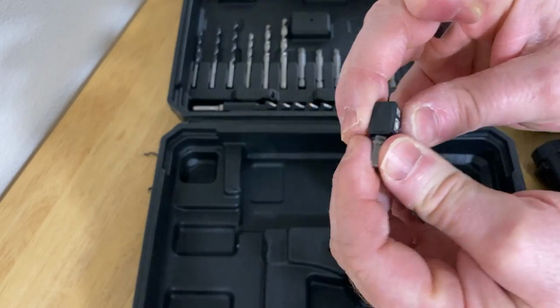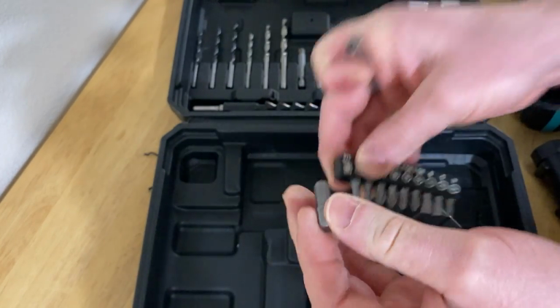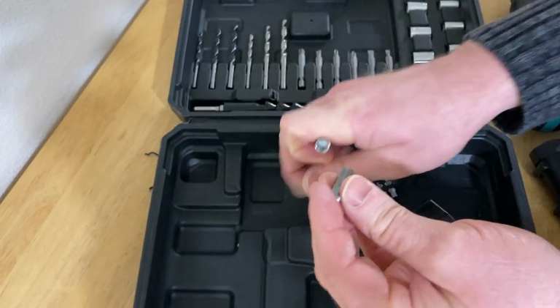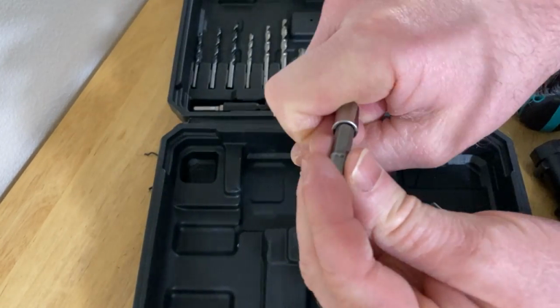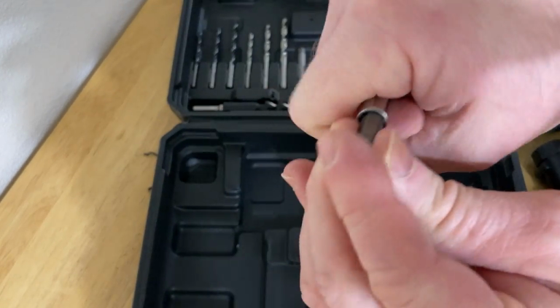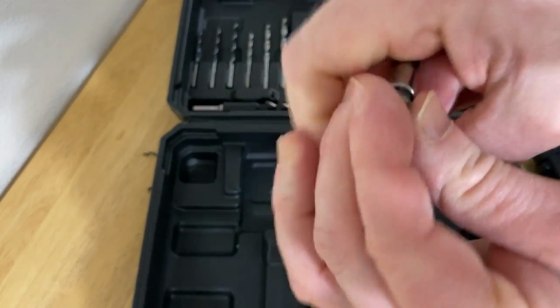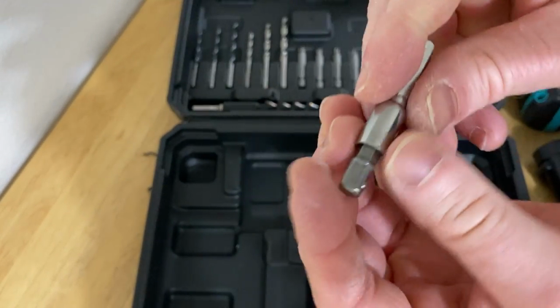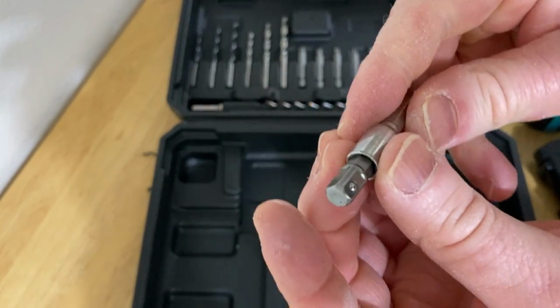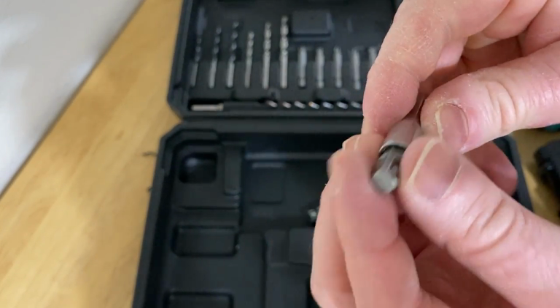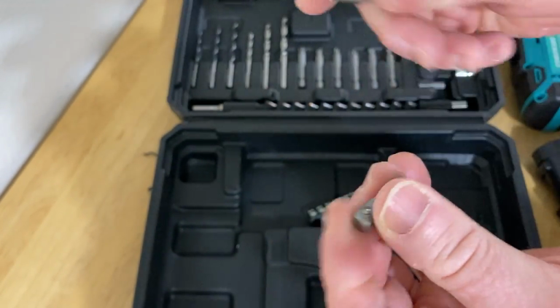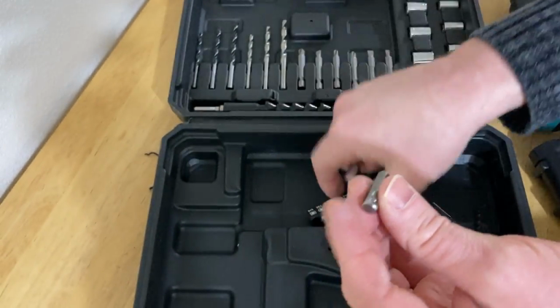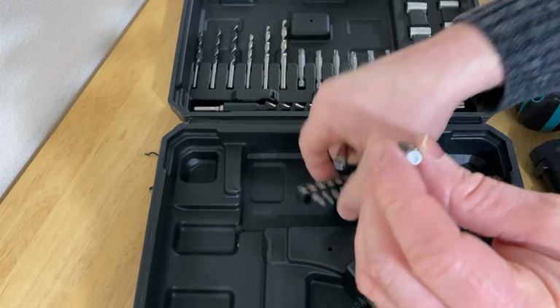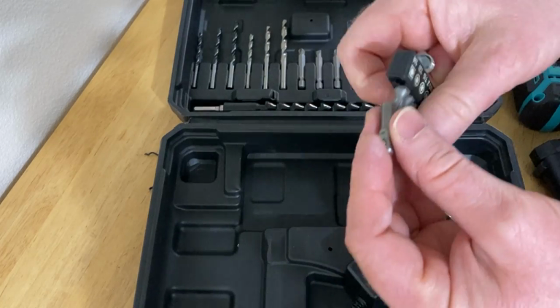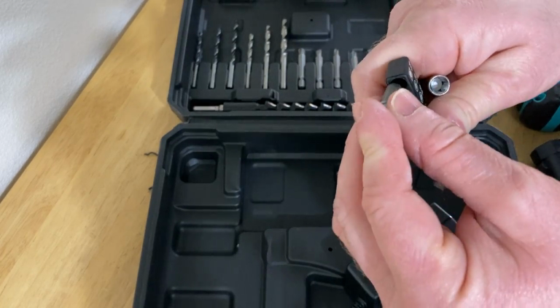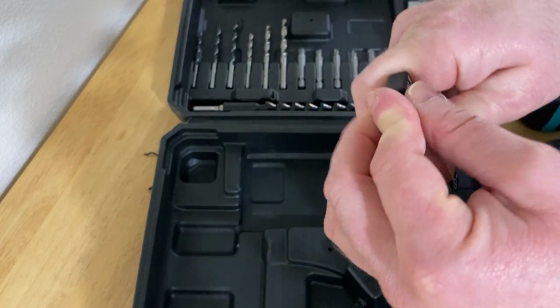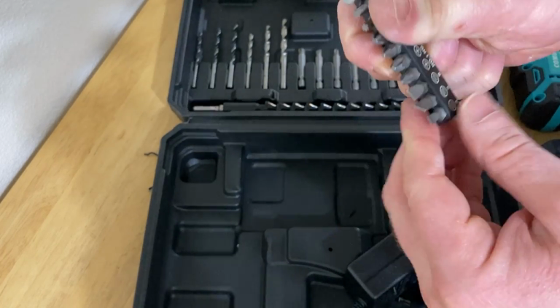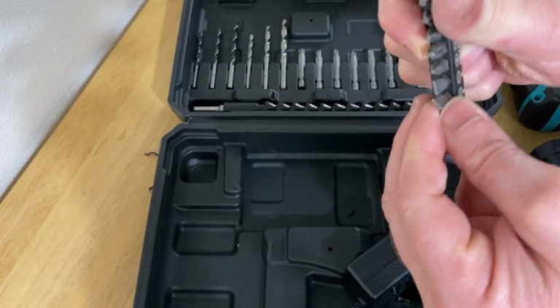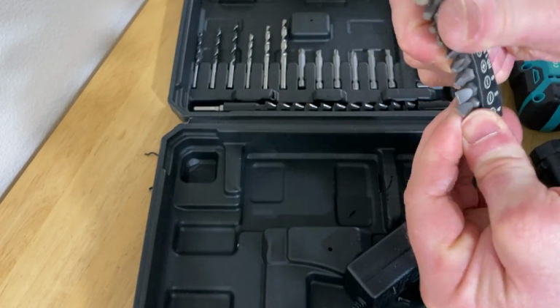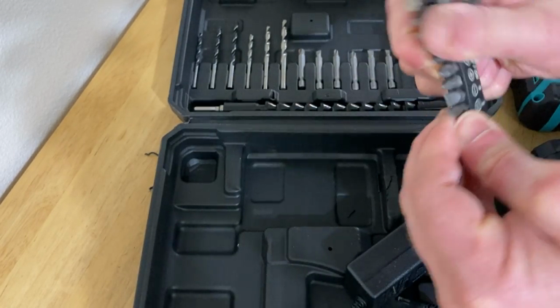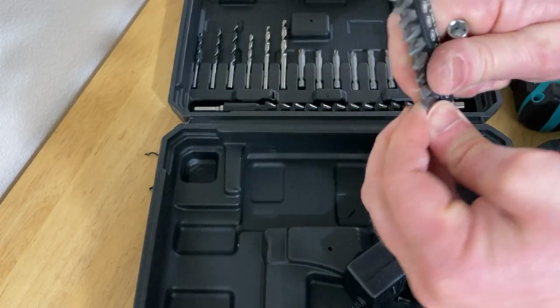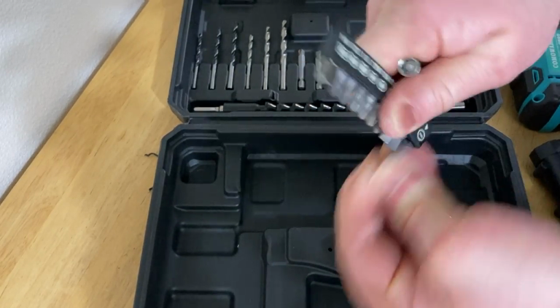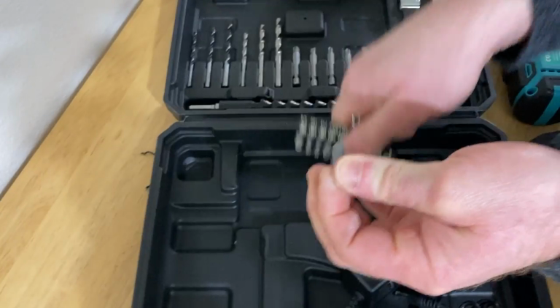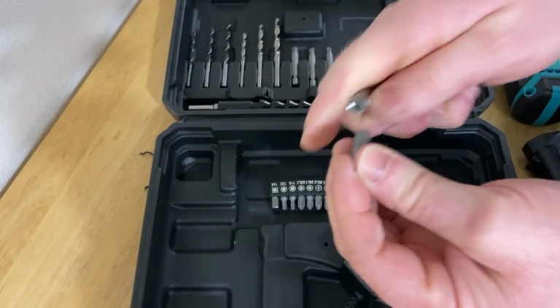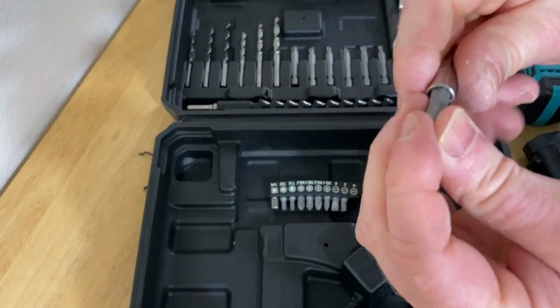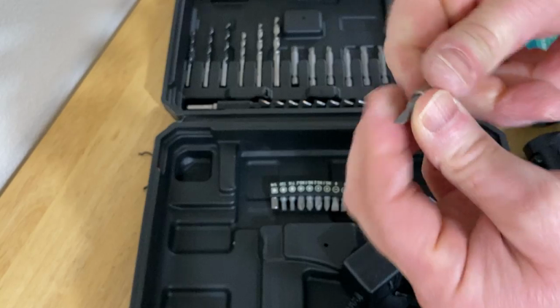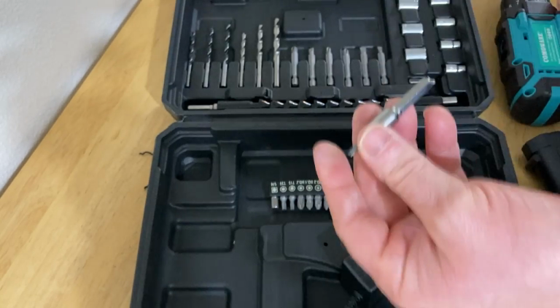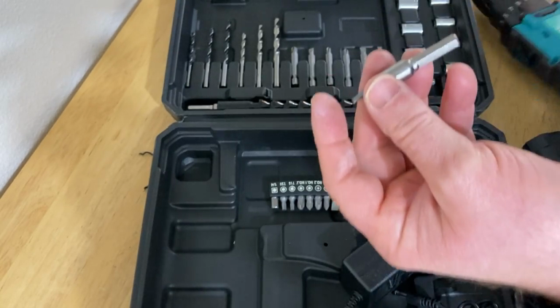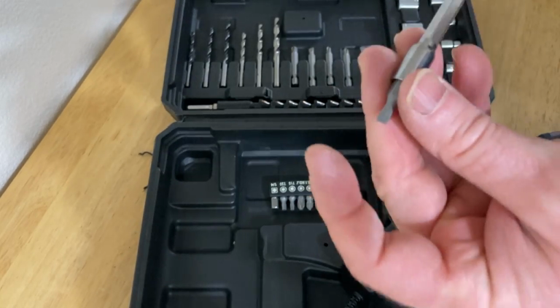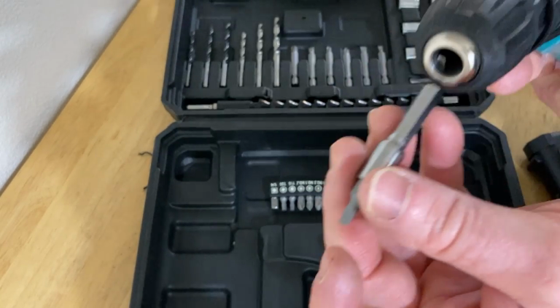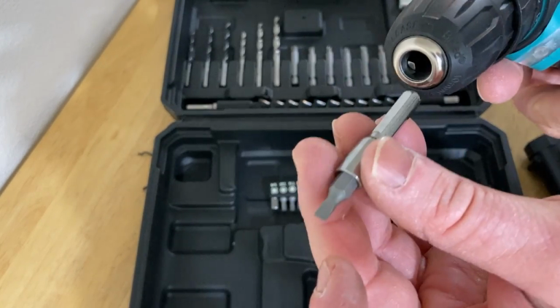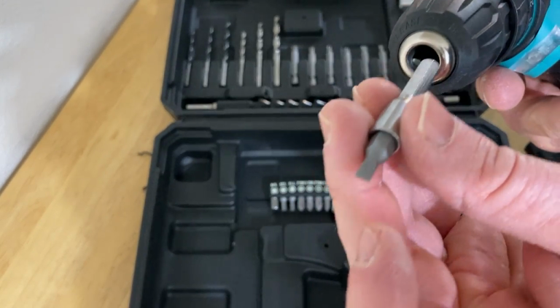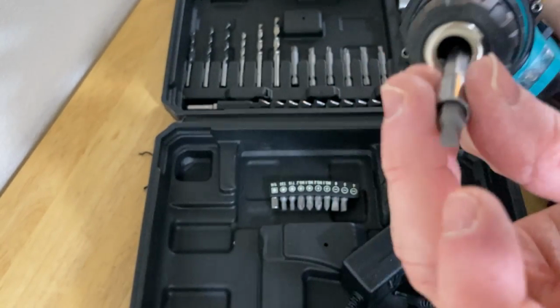So I can take a little drill bit and put it in there. Perfect. So yeah, these are adapters. You can take one of these — for example, take this one out, put it in there — and then you can put it in the drill. Let me show you how to put something in the drill.